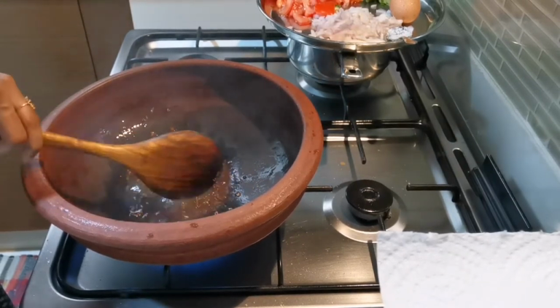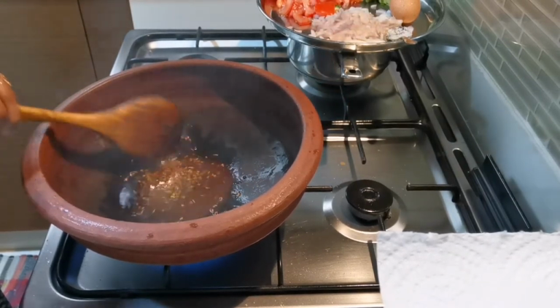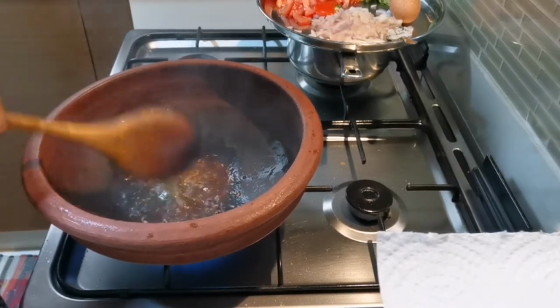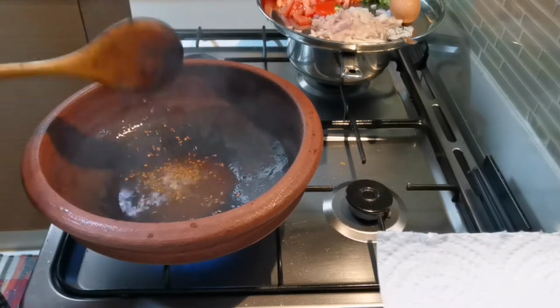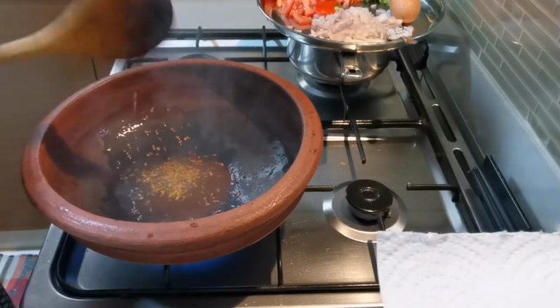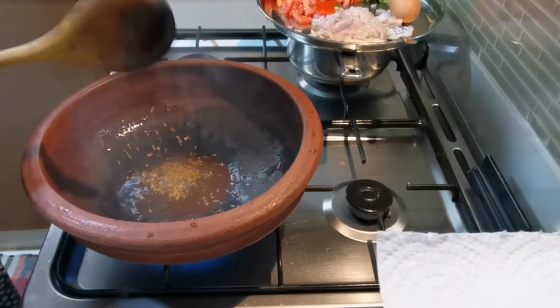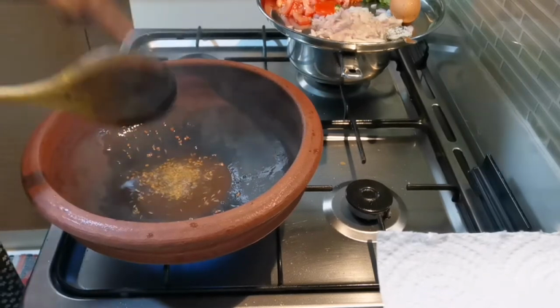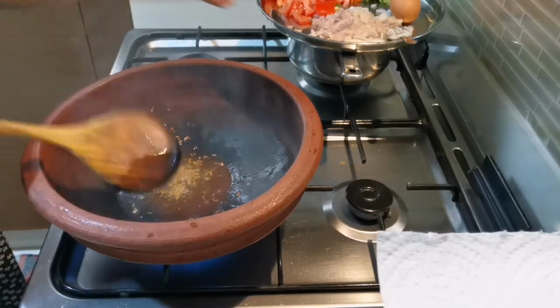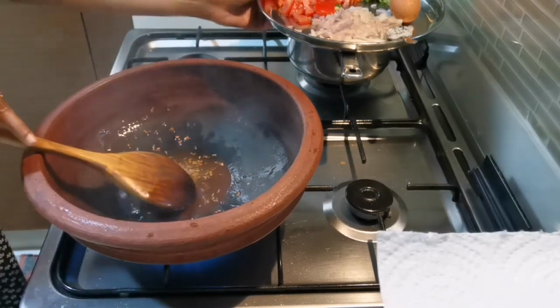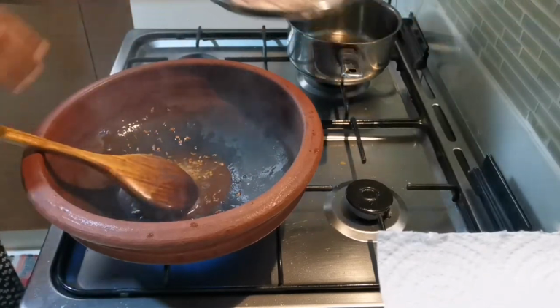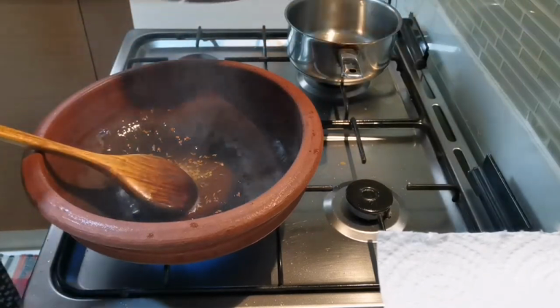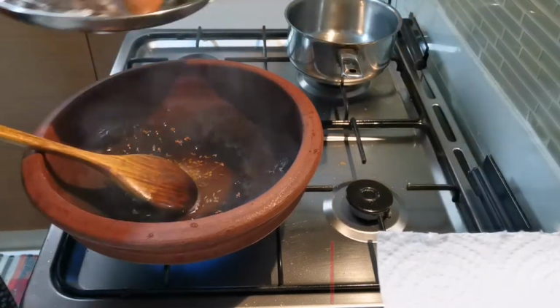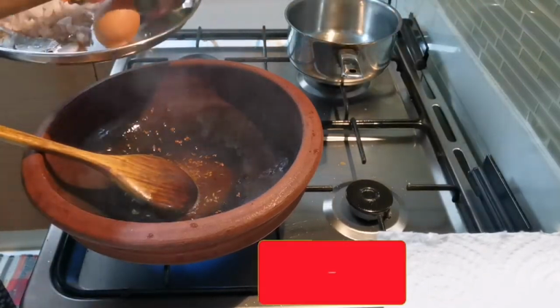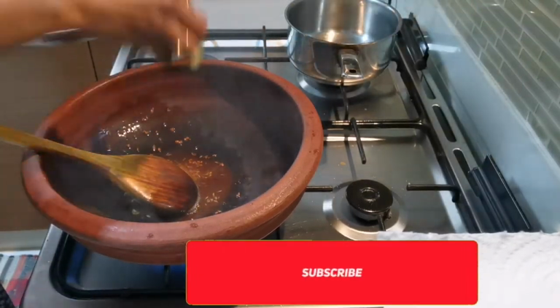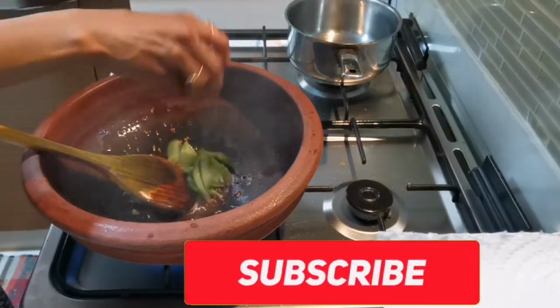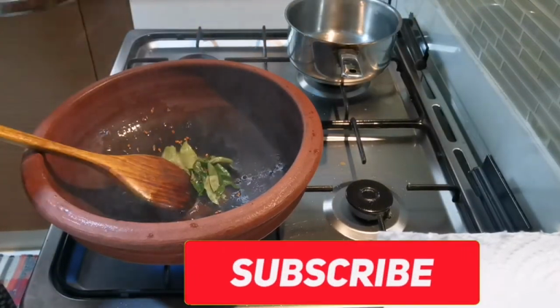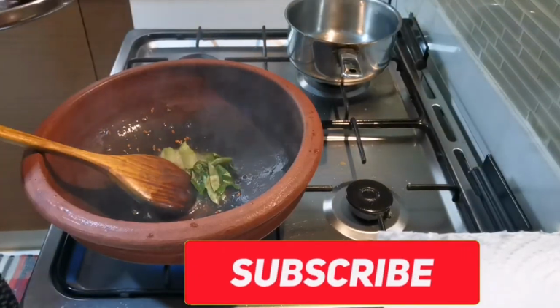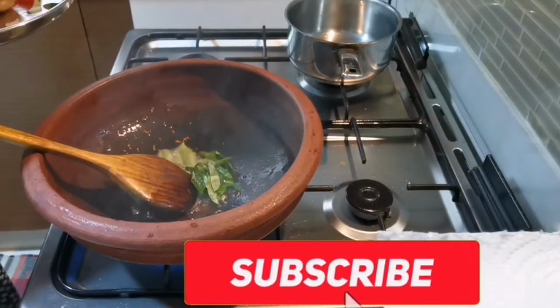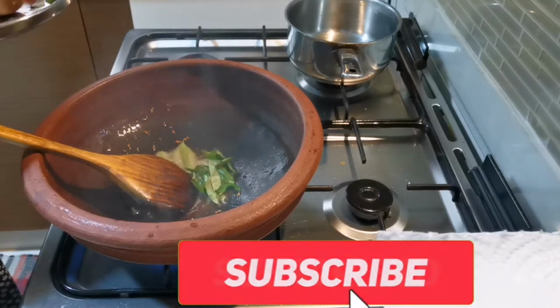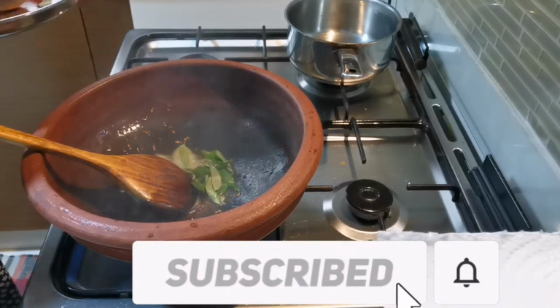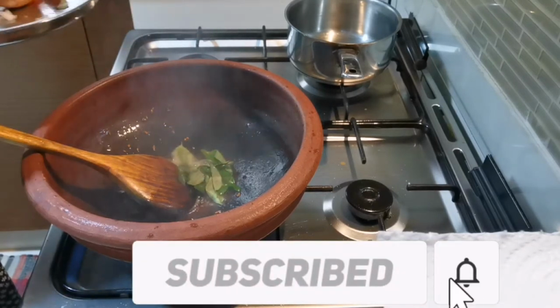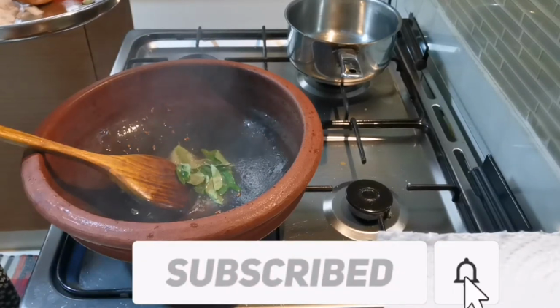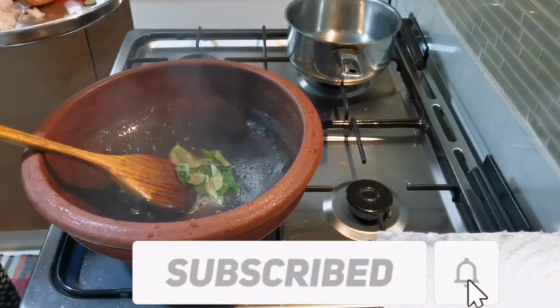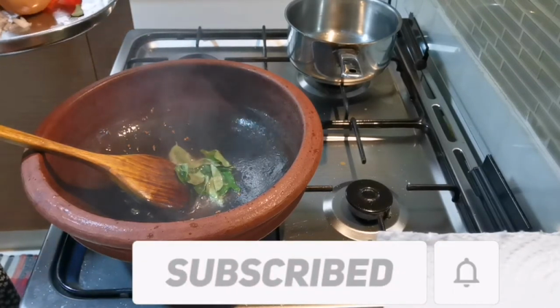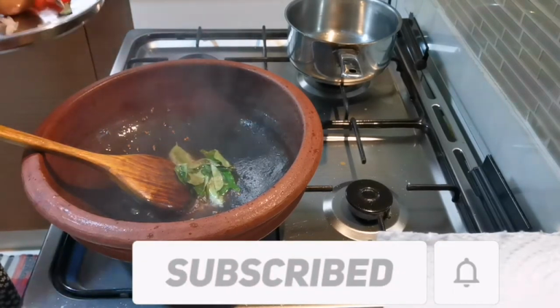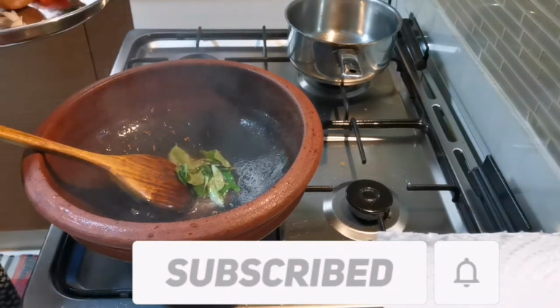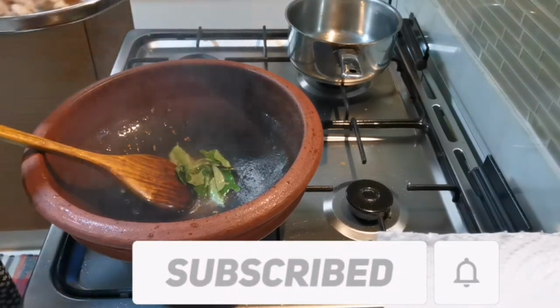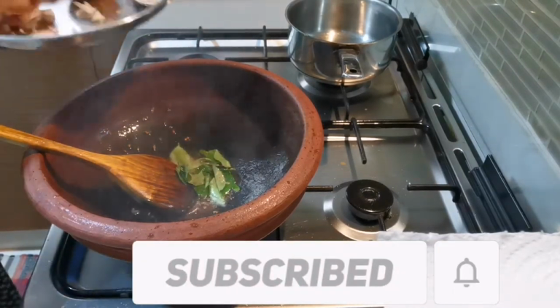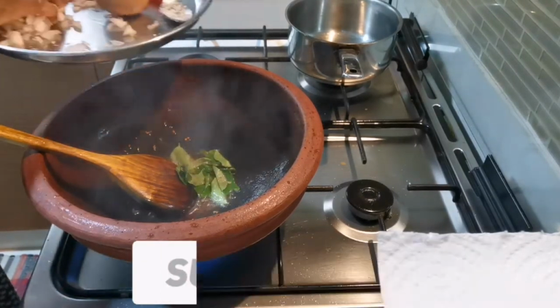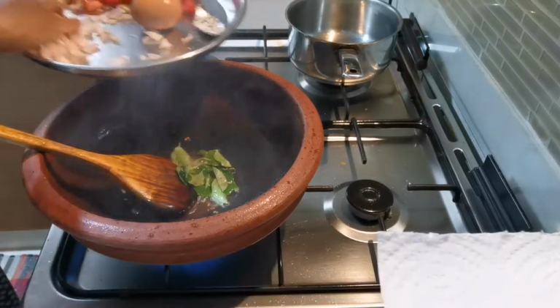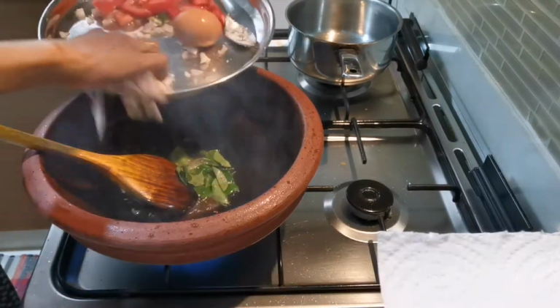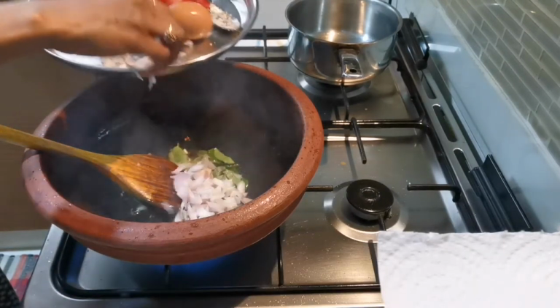If we add curry to the curry, we'll add it to the curry paste with some taste. Since the color is dry, it's not dark. Burn the onion.